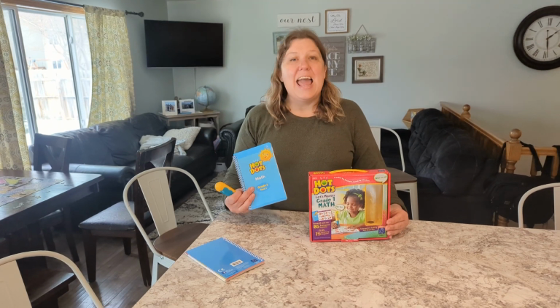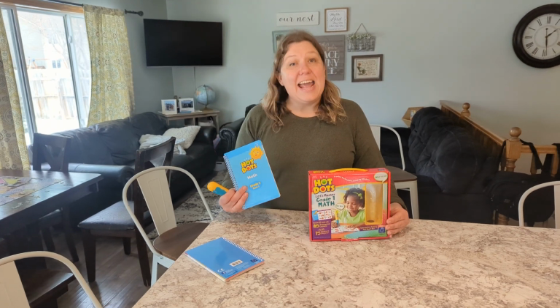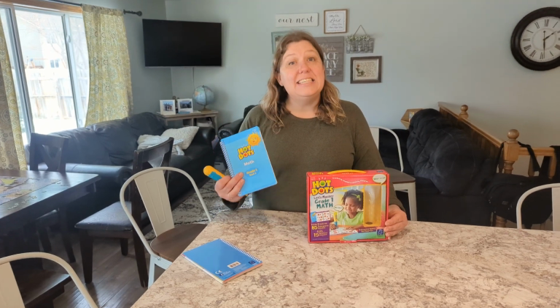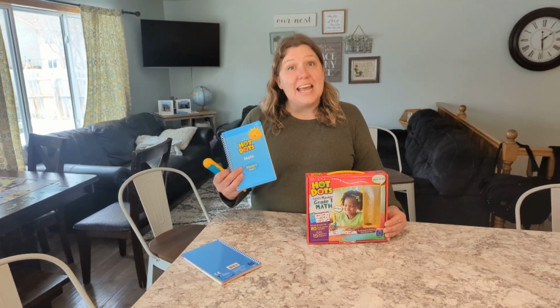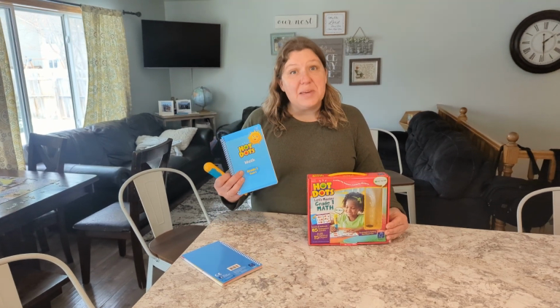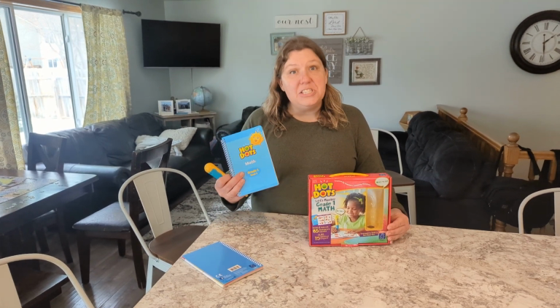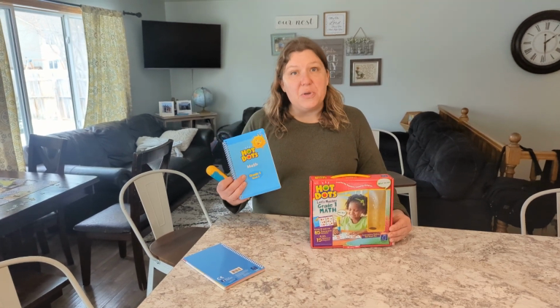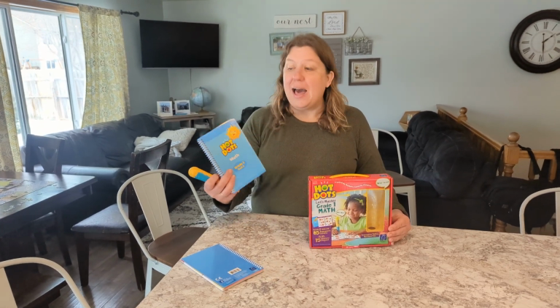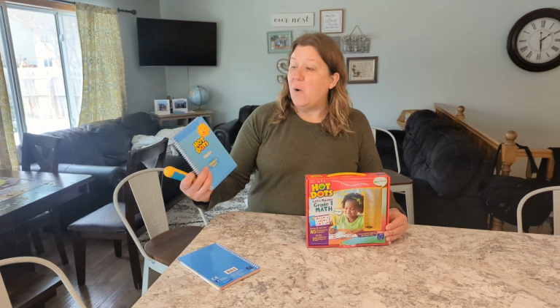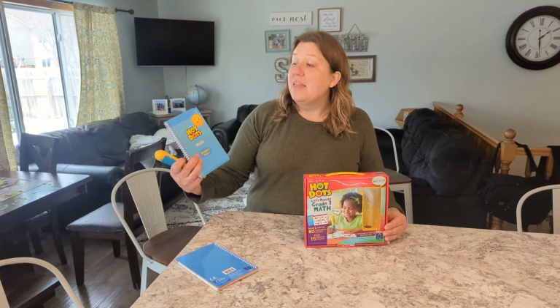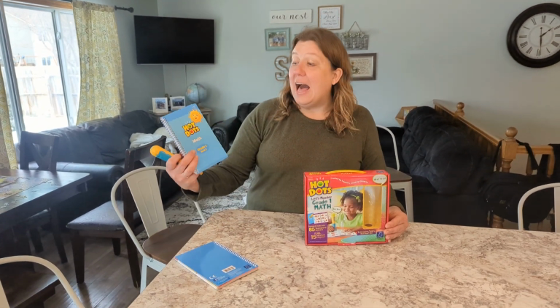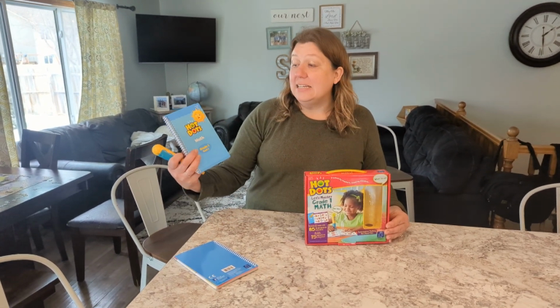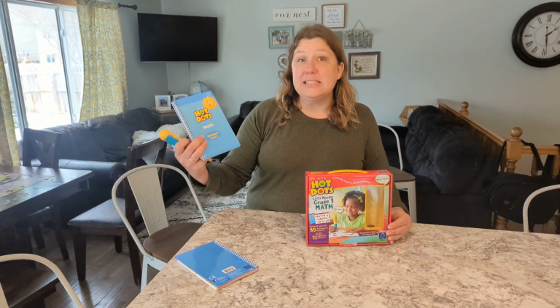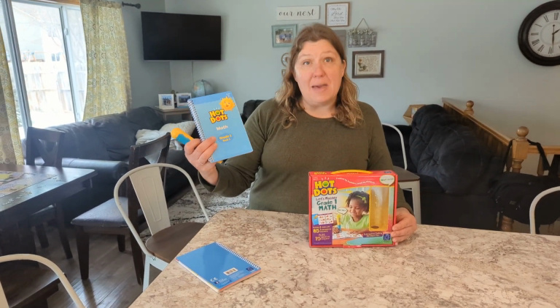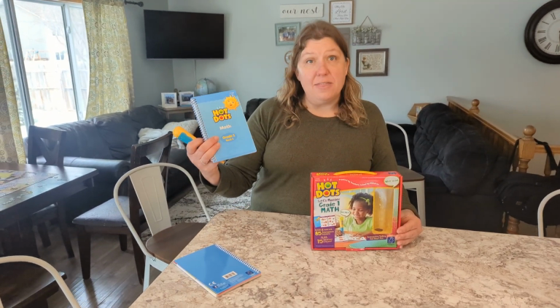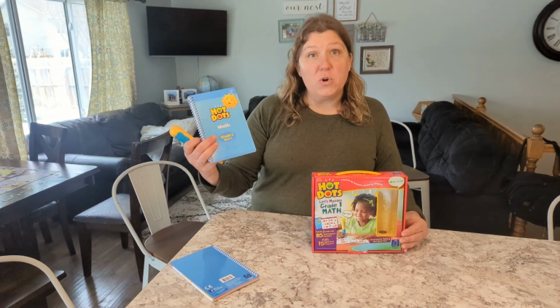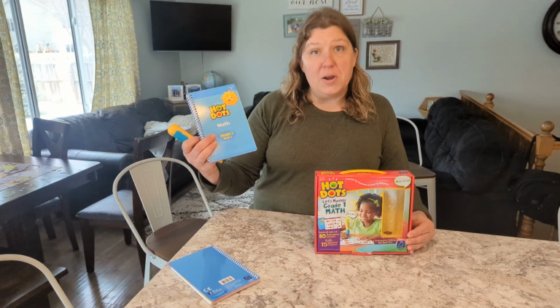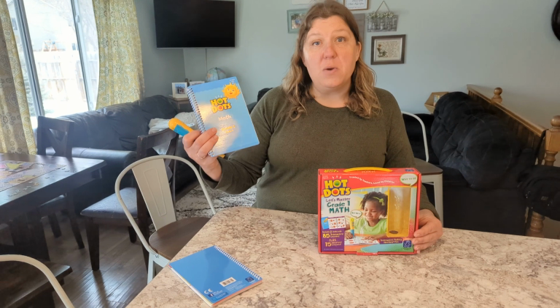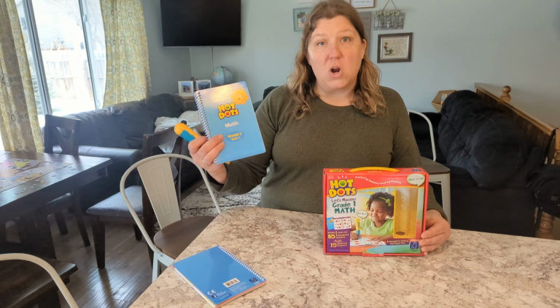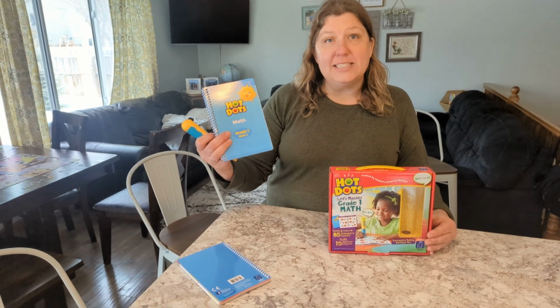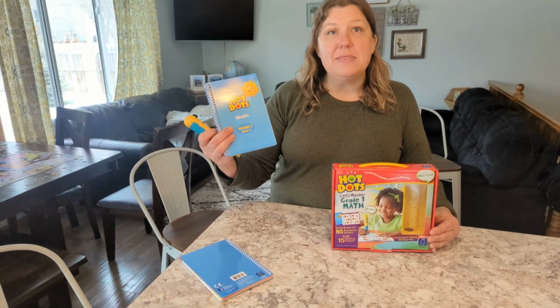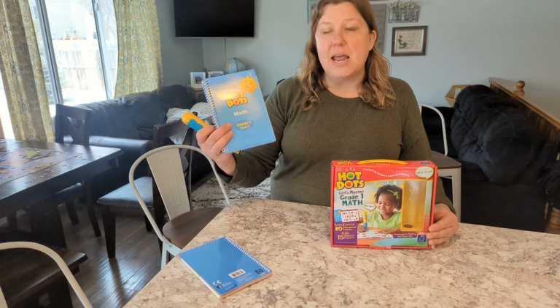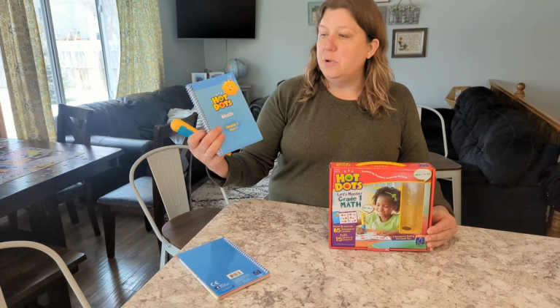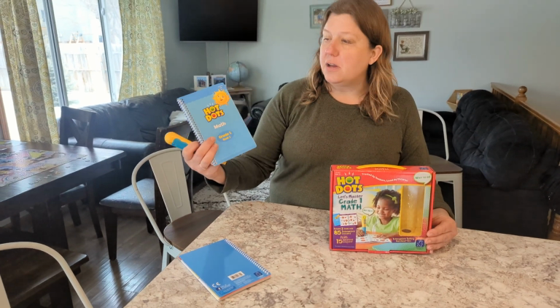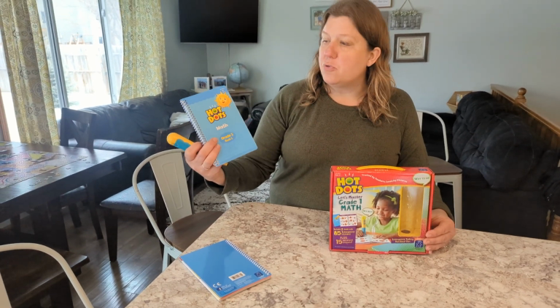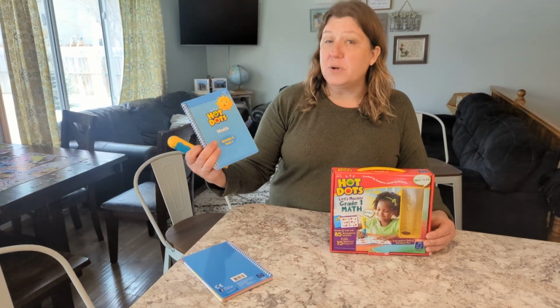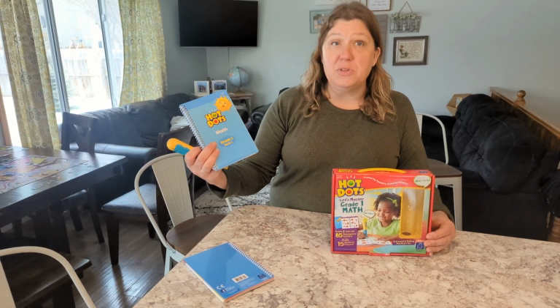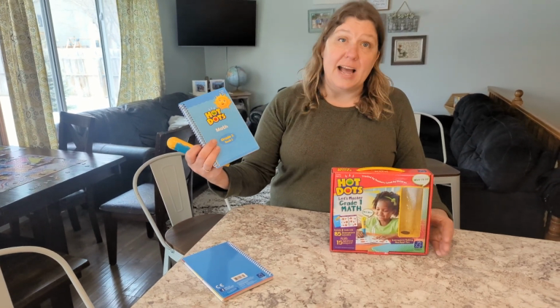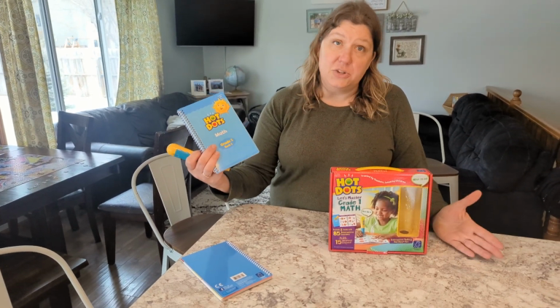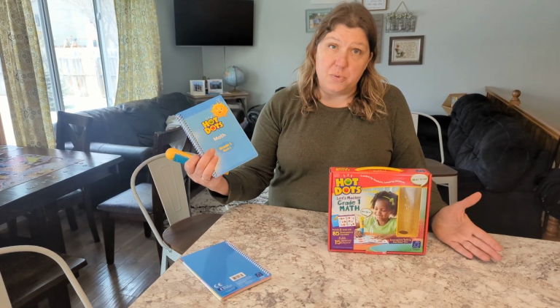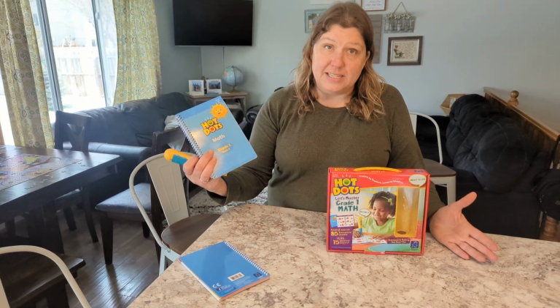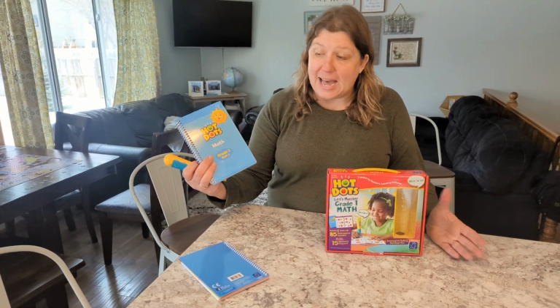Today I'm going to show you how the Hot Dots math for grade one works, and then I will look through the books with you to kind of show you what's inside.